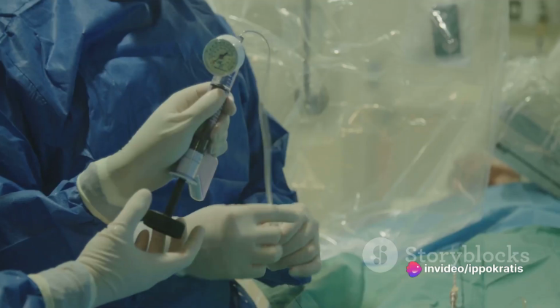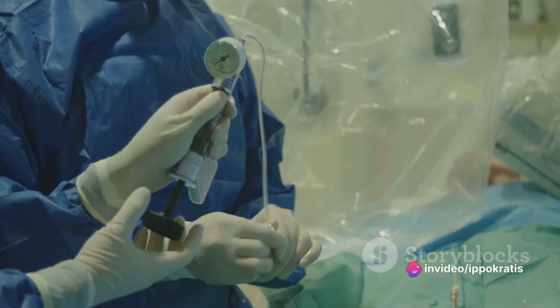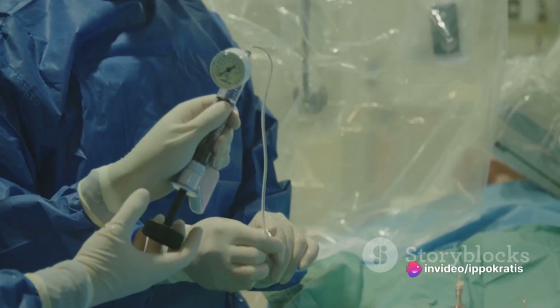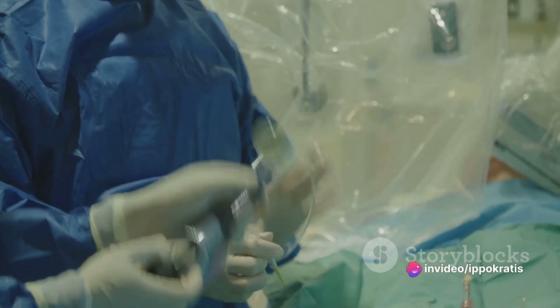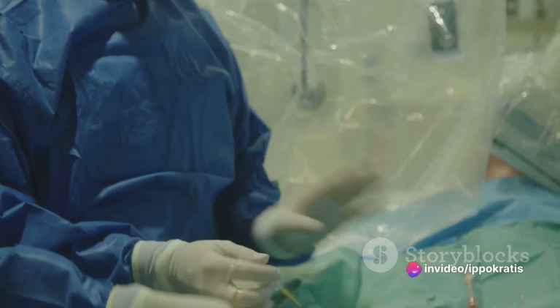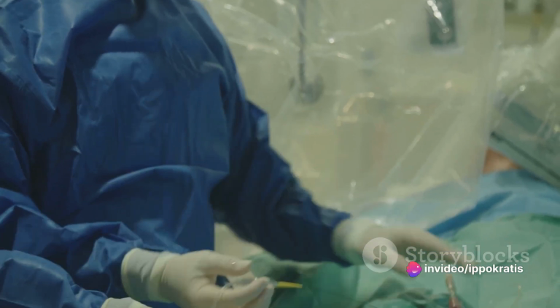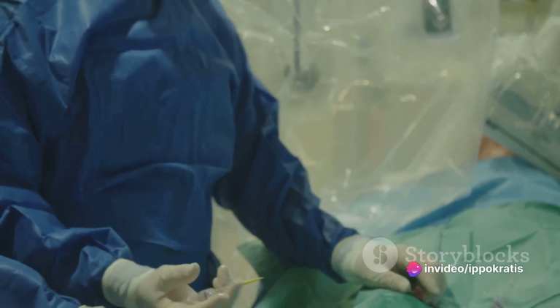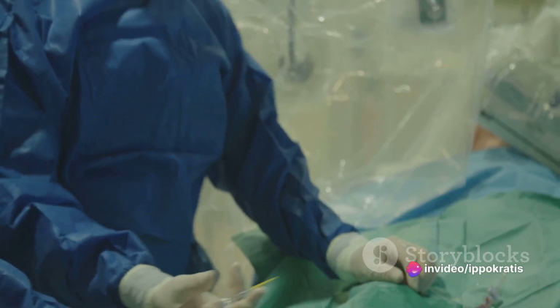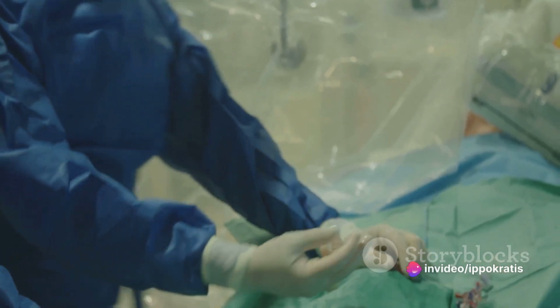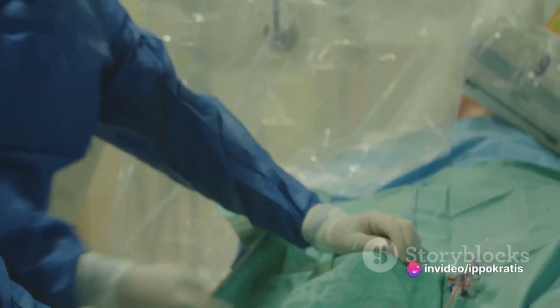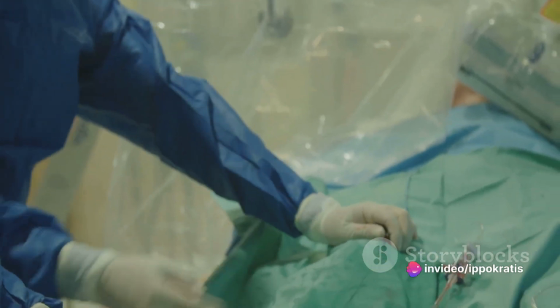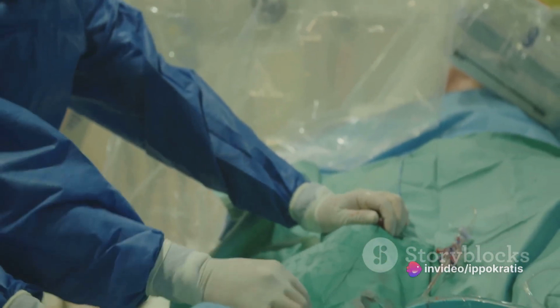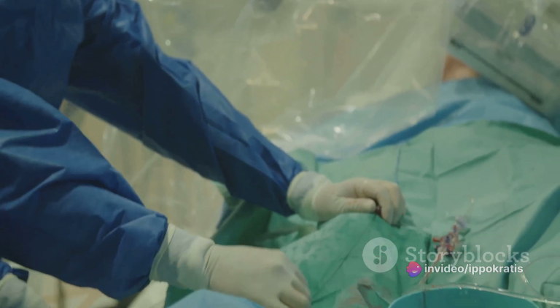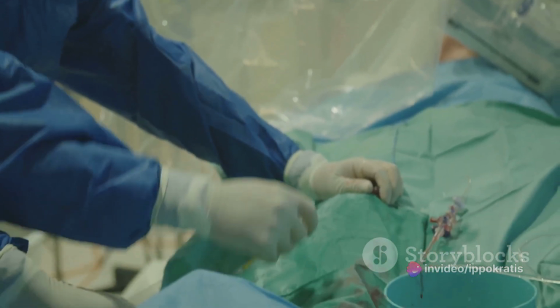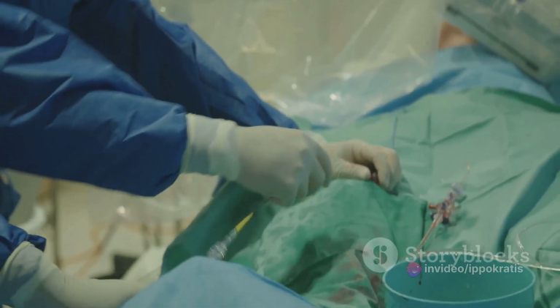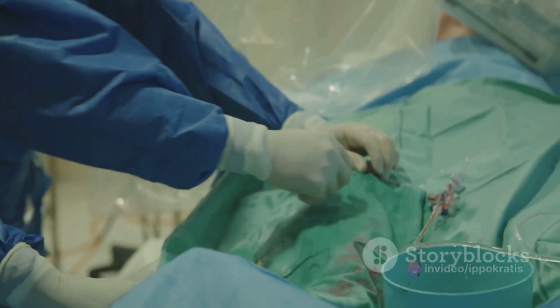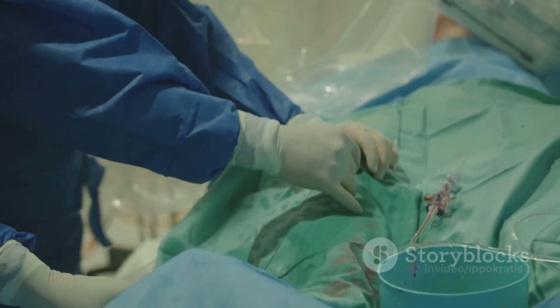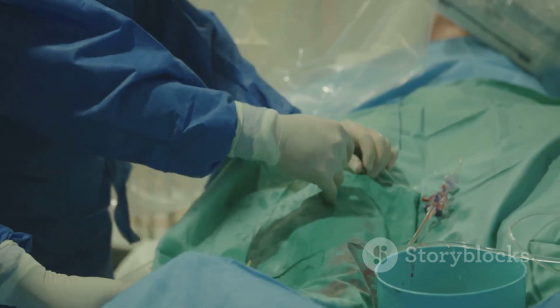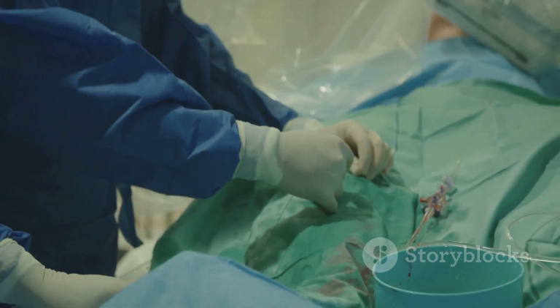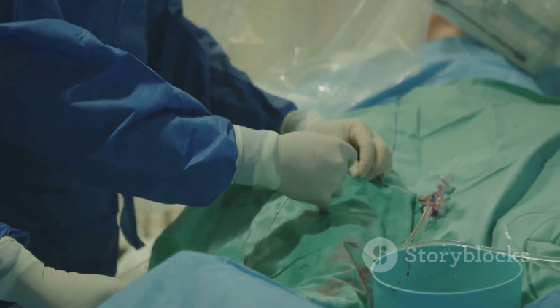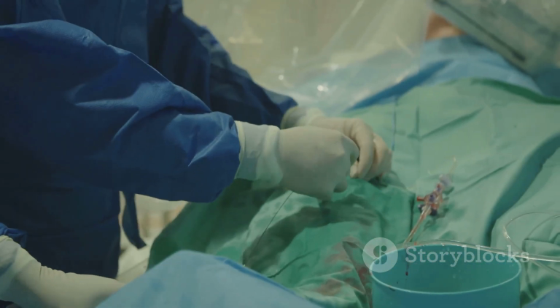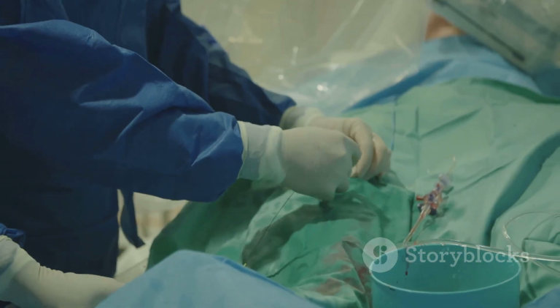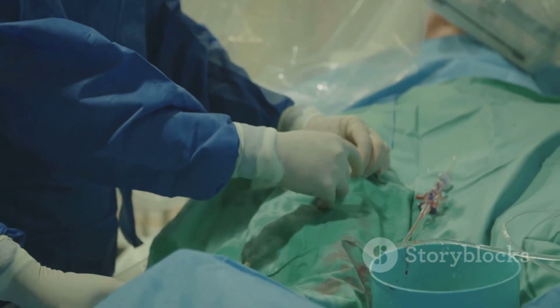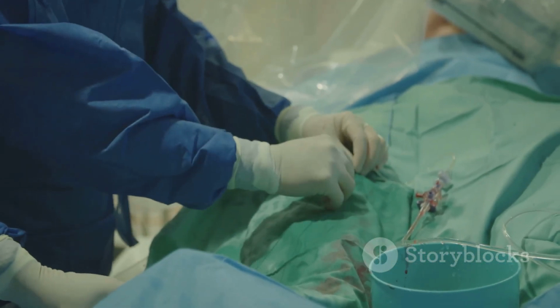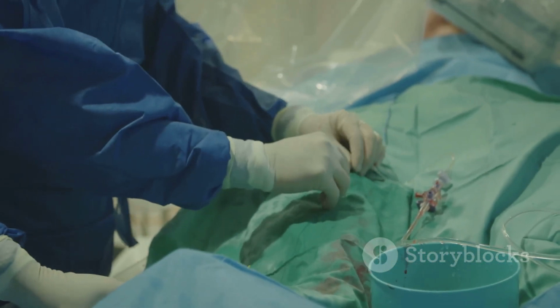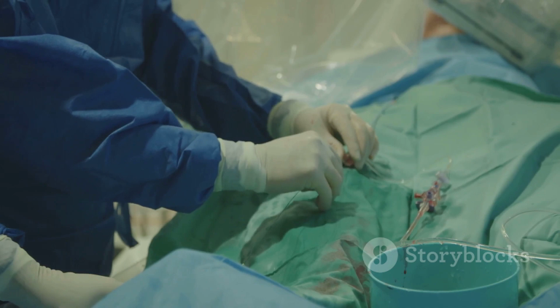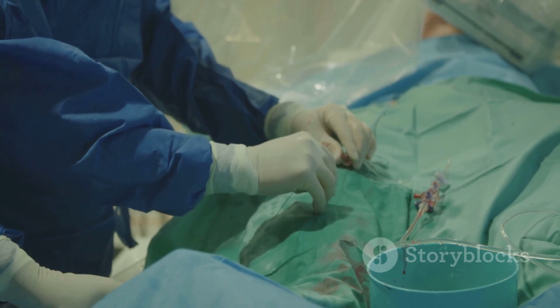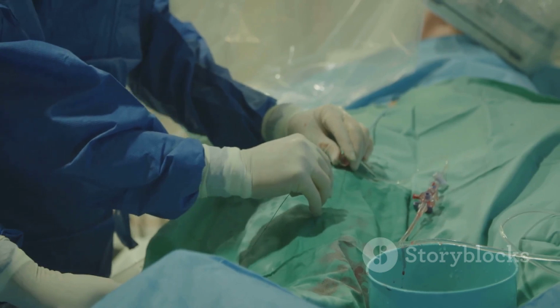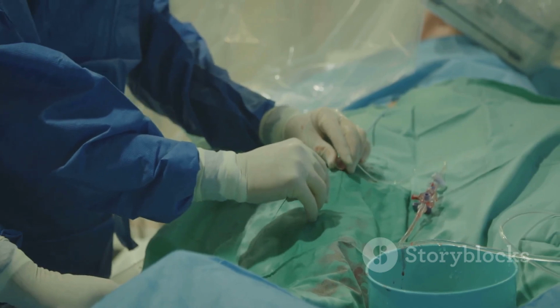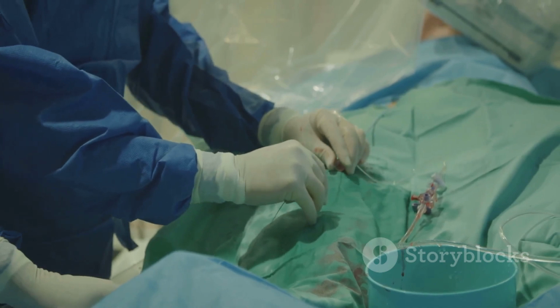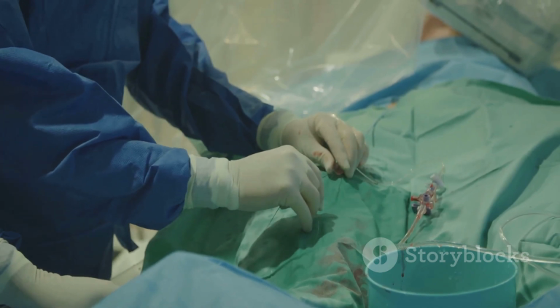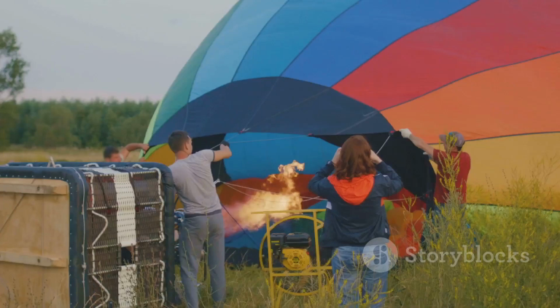Next, the balloon insertion. Guided by x-rays, the surgeon introduces a thin tube or catheter into the damaged vertebra through a small incision in the skin.